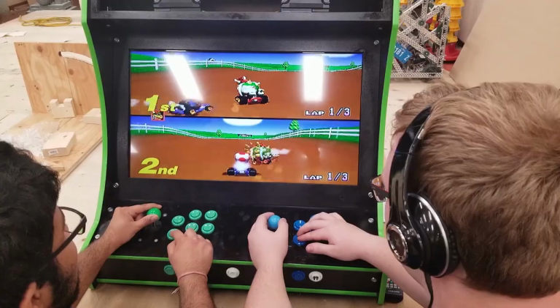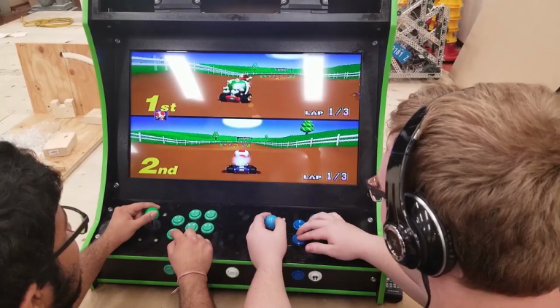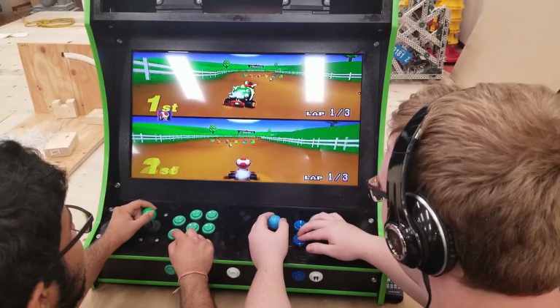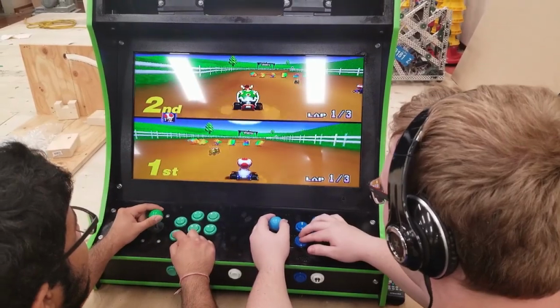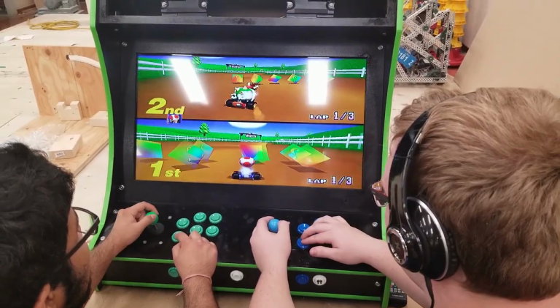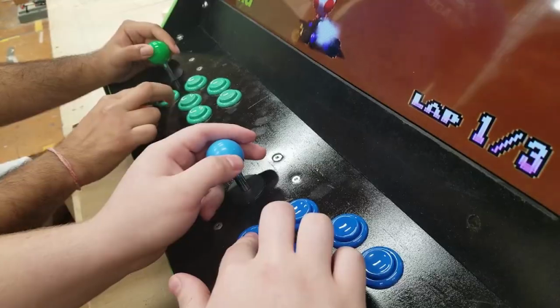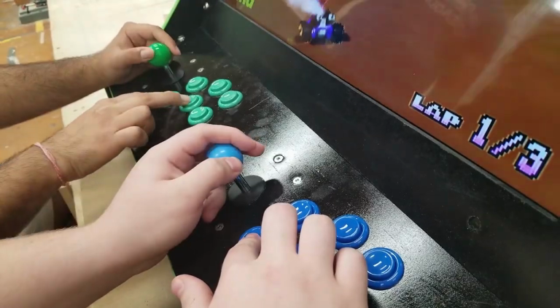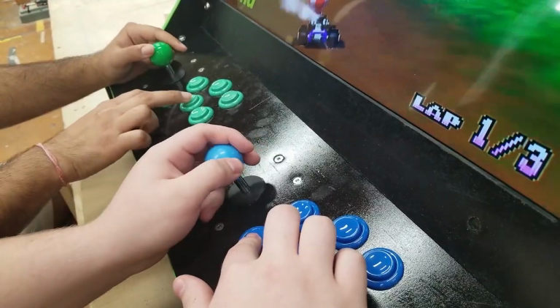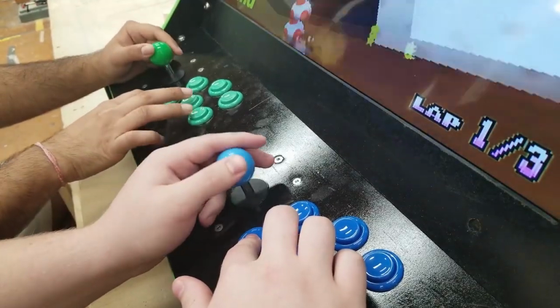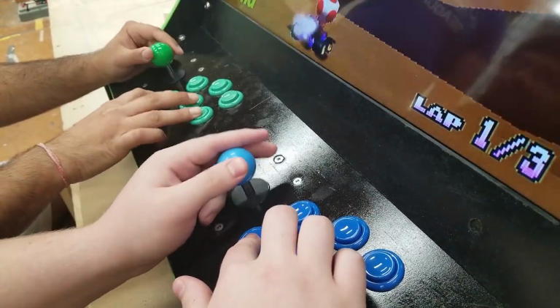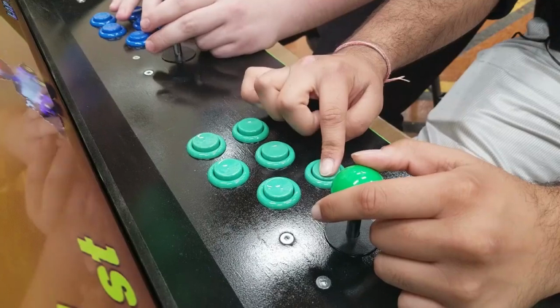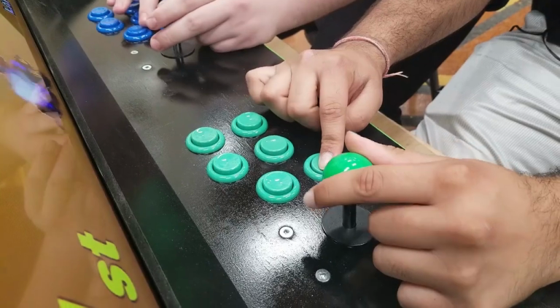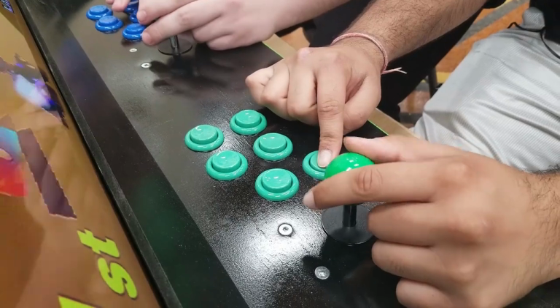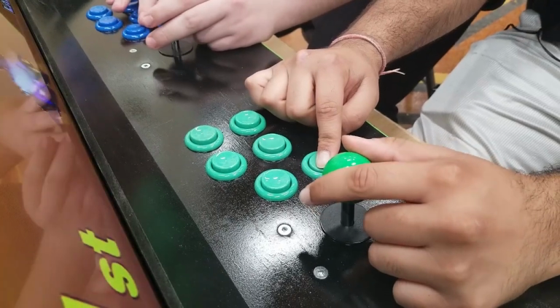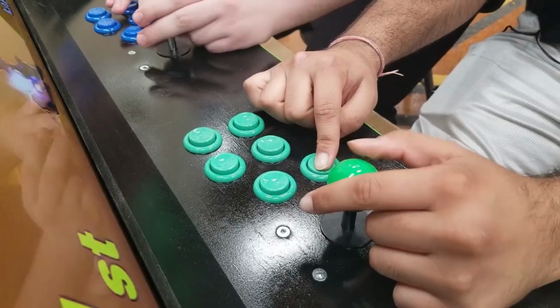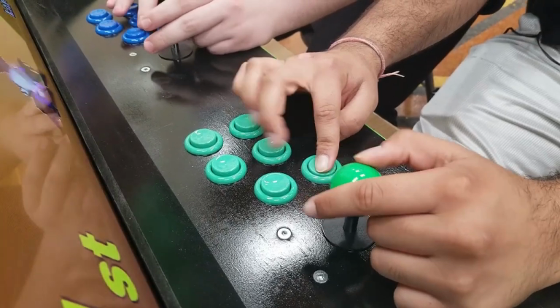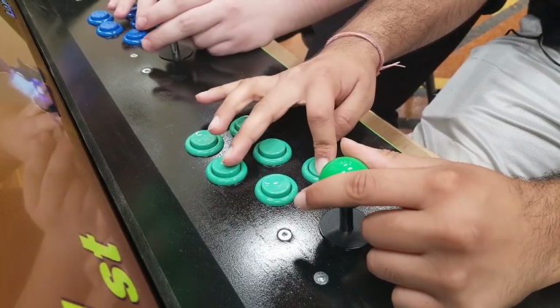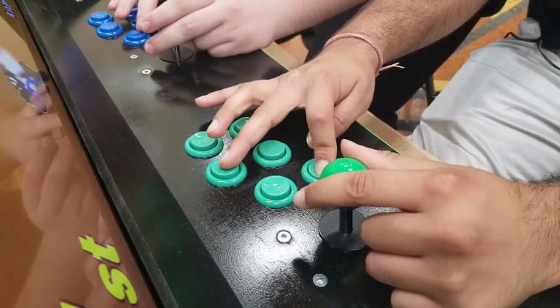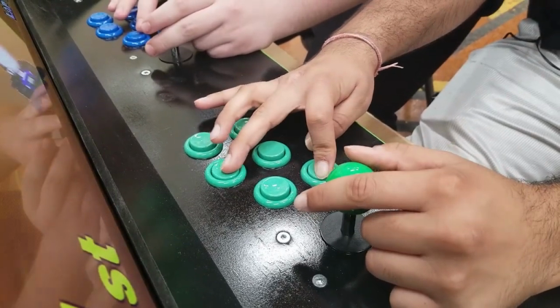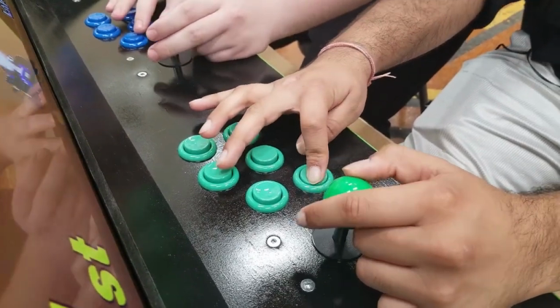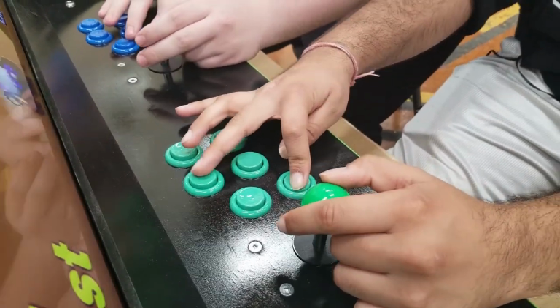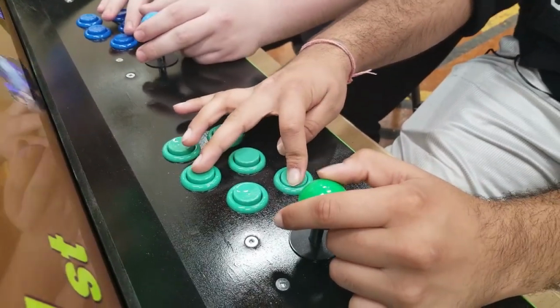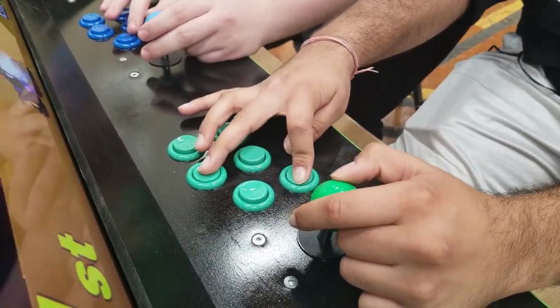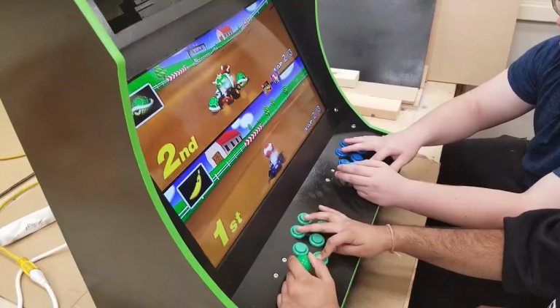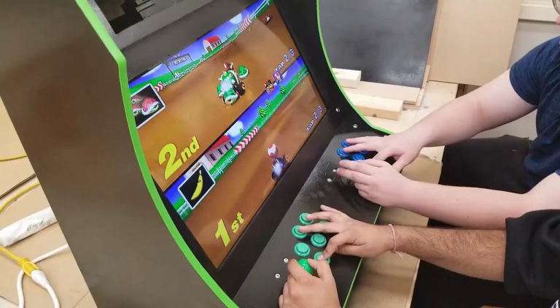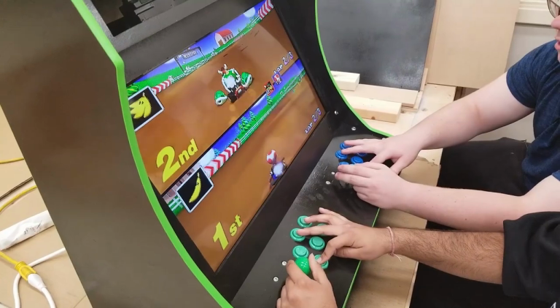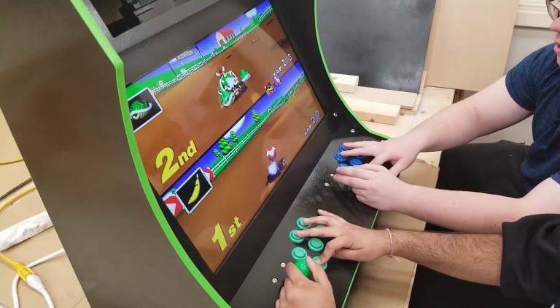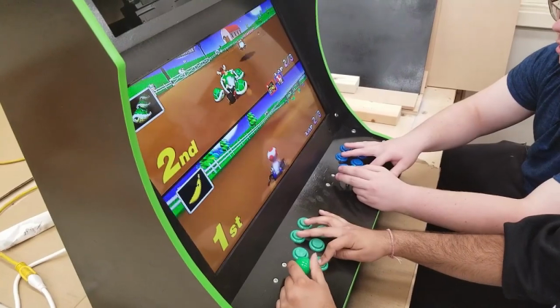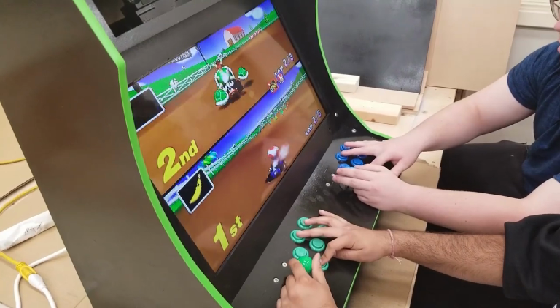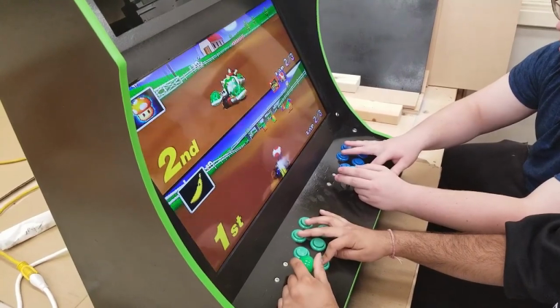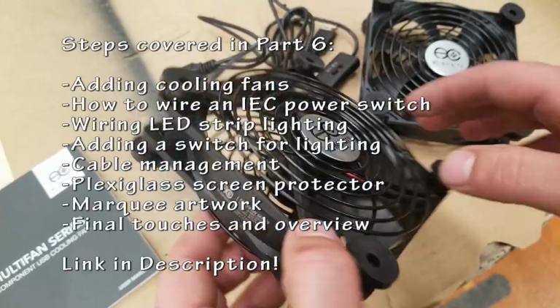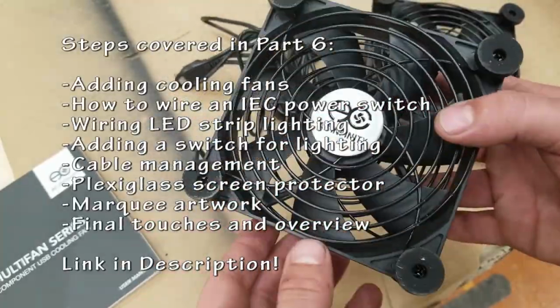I find the best way to really test these arcades is to let some of the arcade club students or just some of my other students test it out. If it can handle the abuse of teenagers, that means your arcade is probably built well enough.